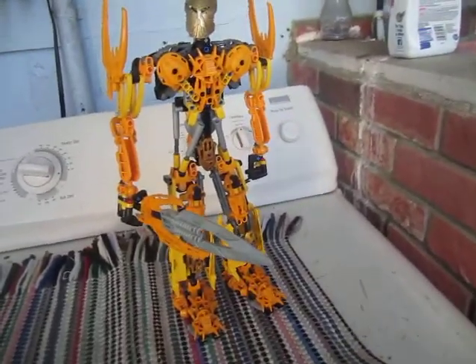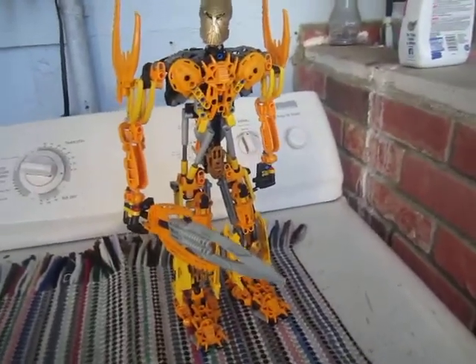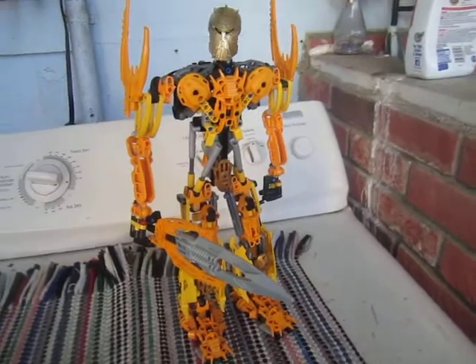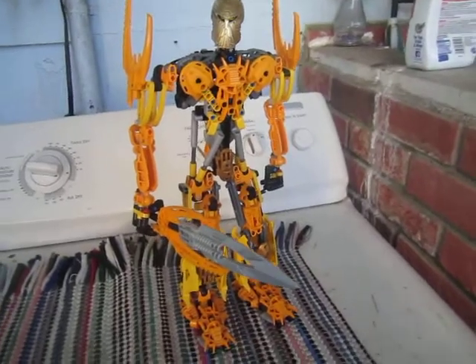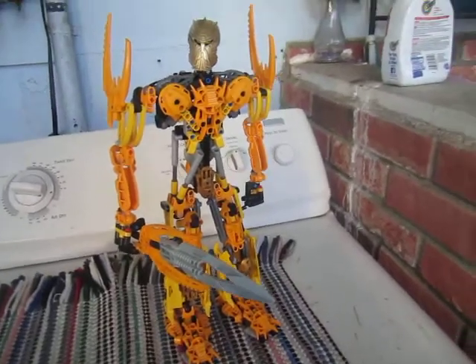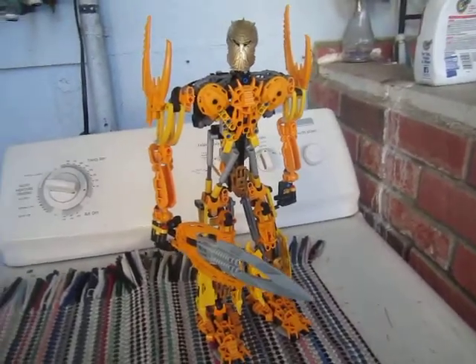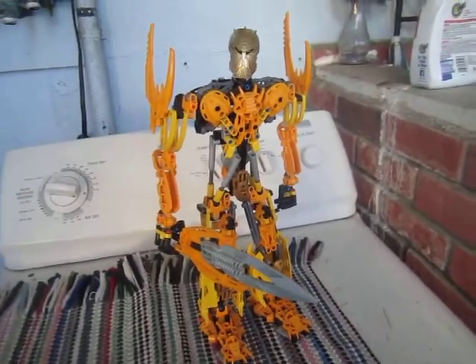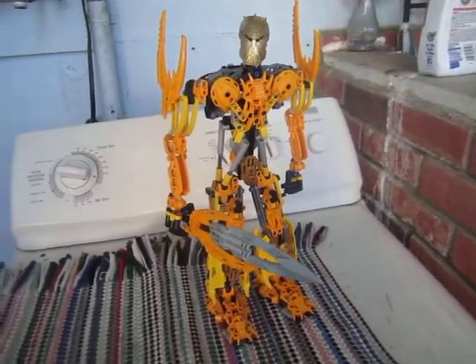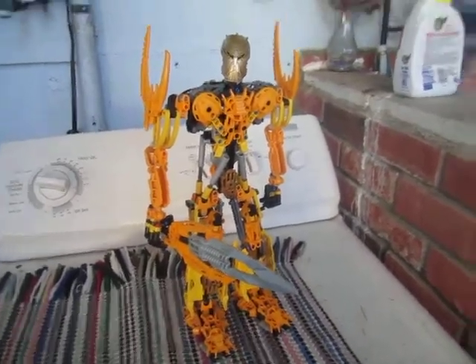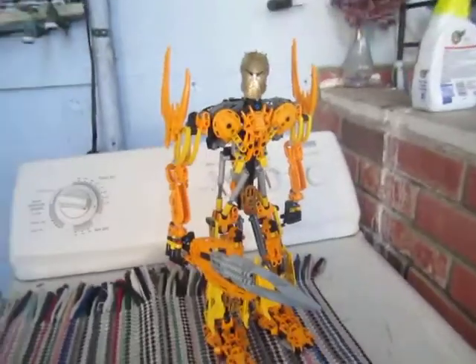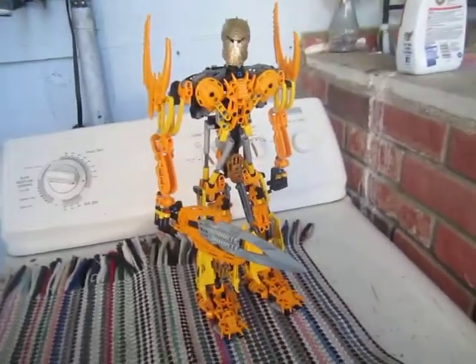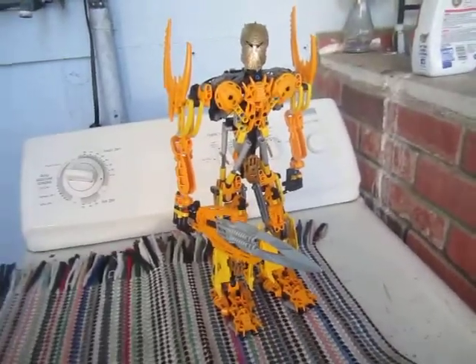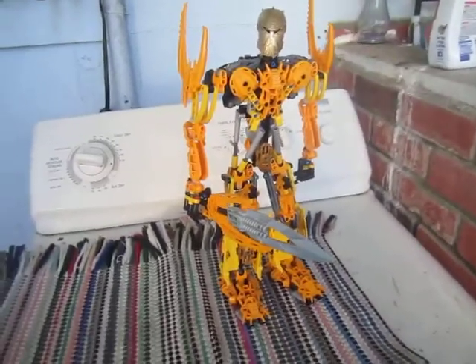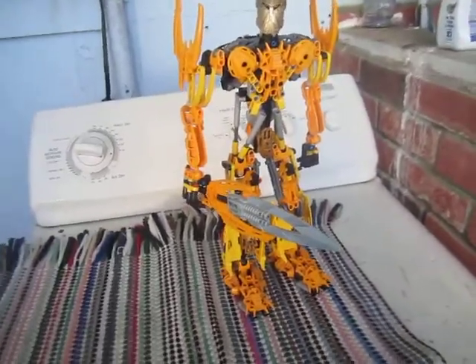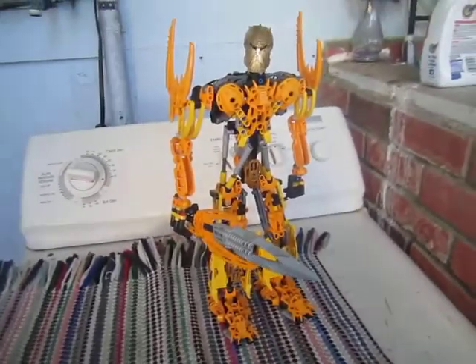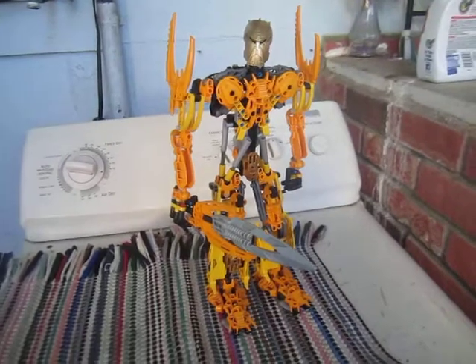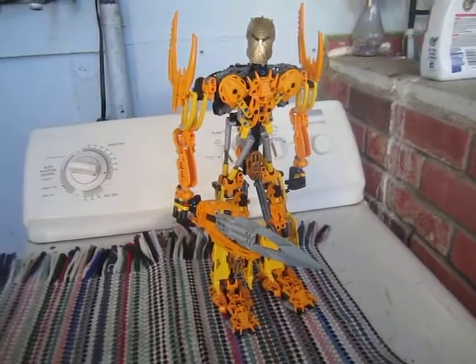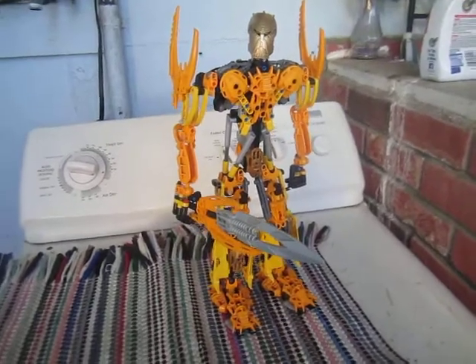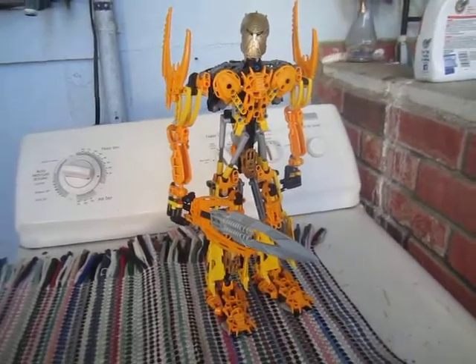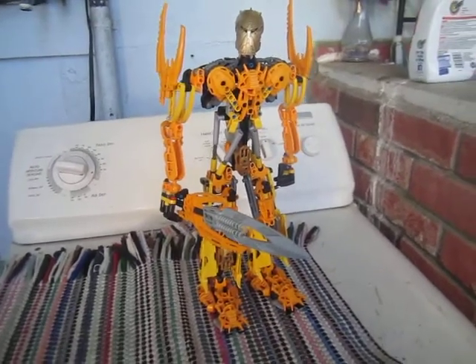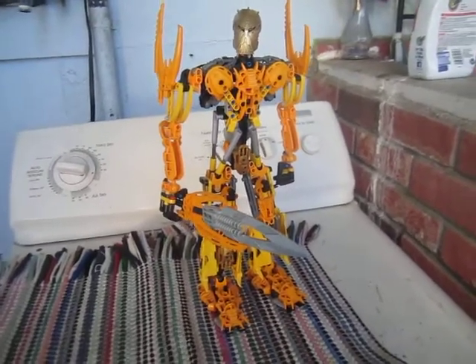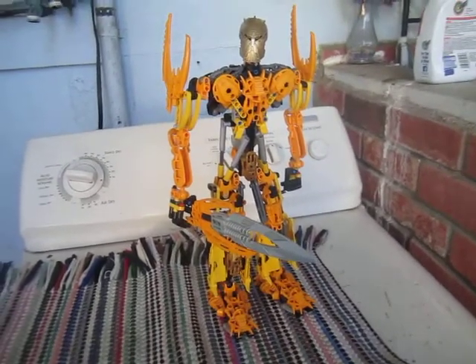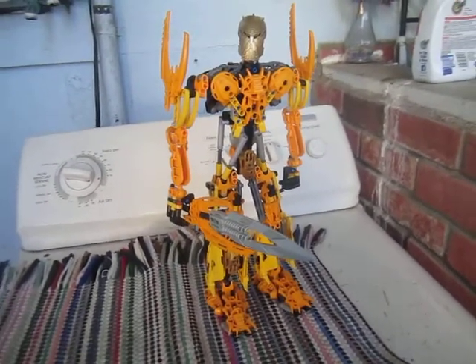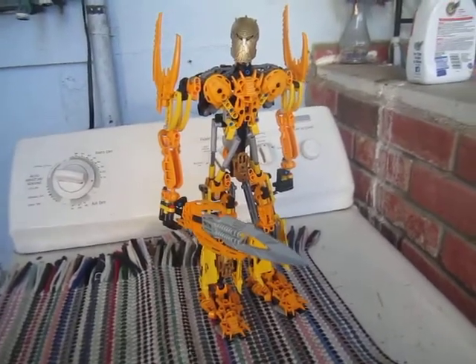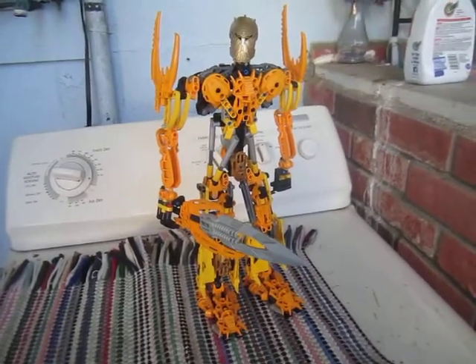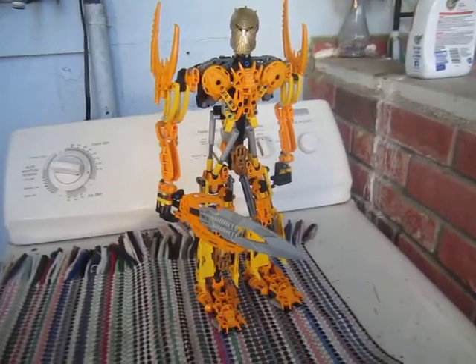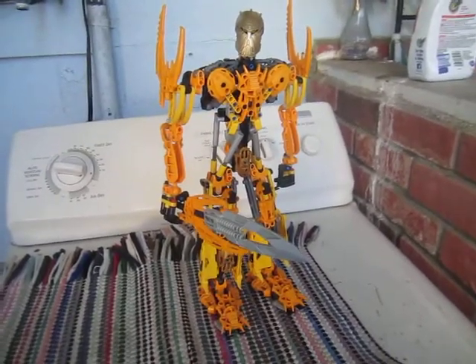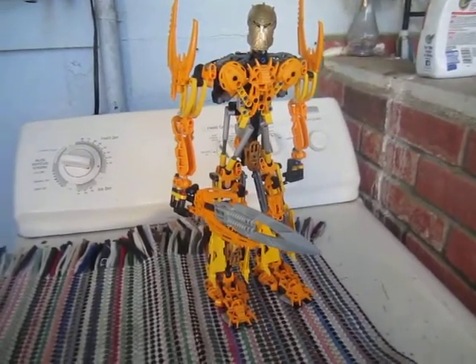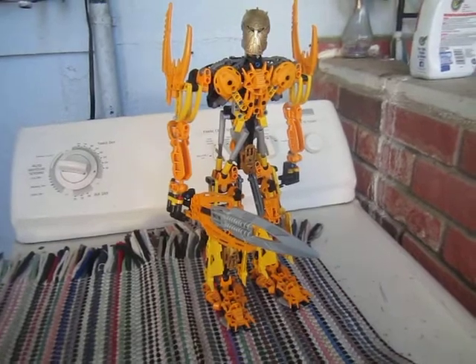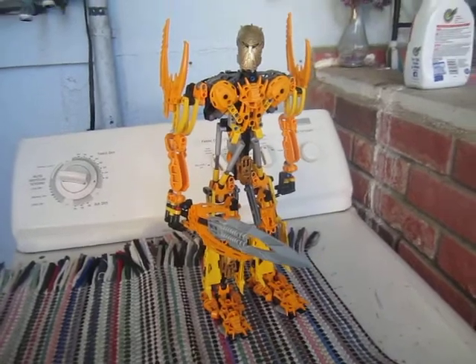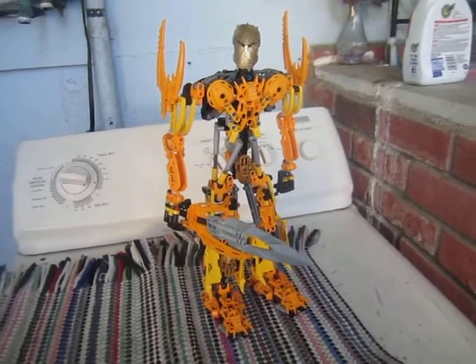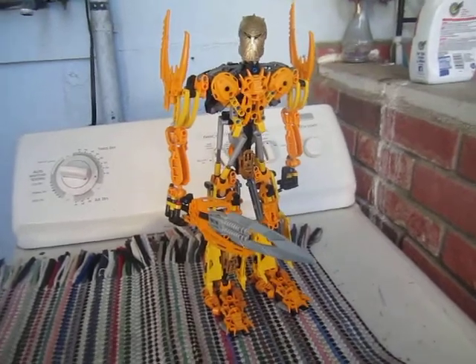This has just been xdash2video production giving you a quick tiny look at this Toa Mata Nui. I'll see you guys in the next video. Bye. Thank you.